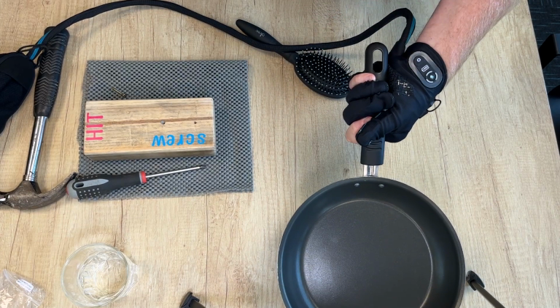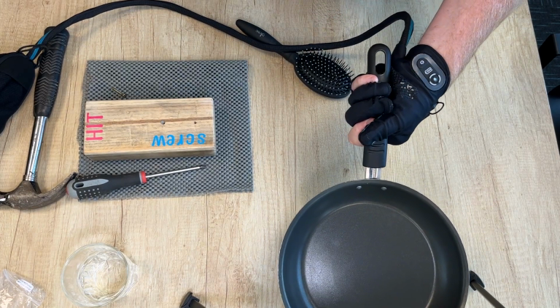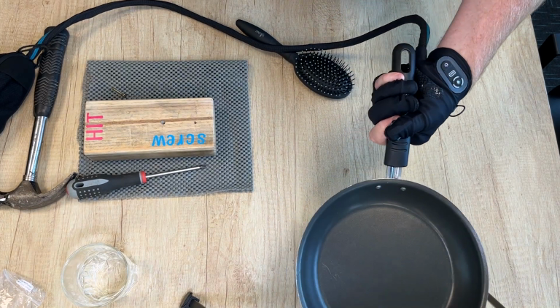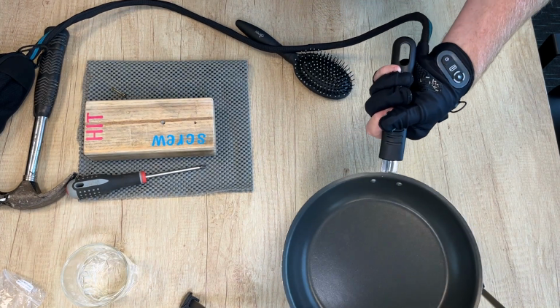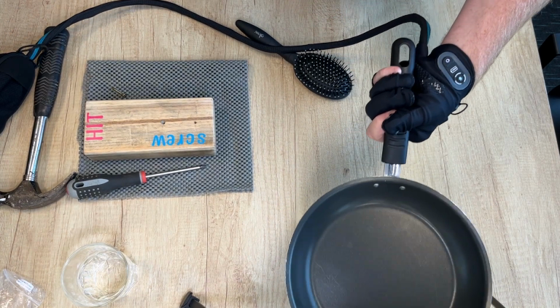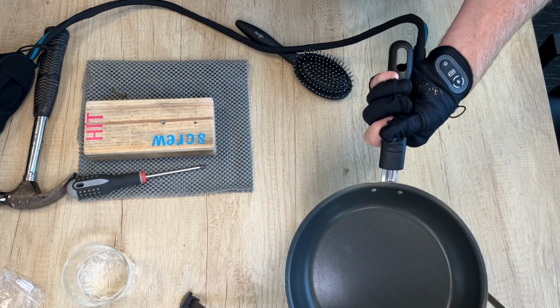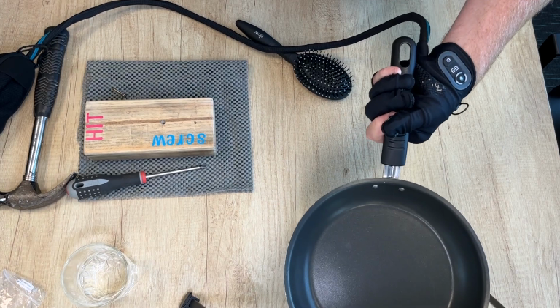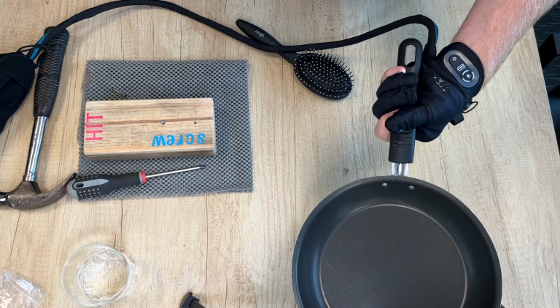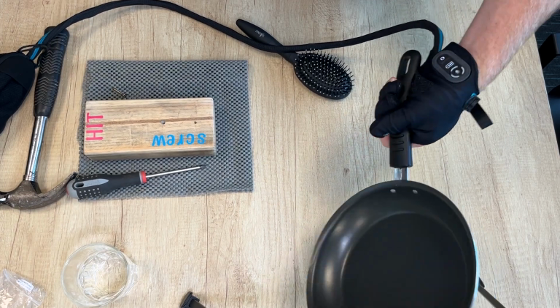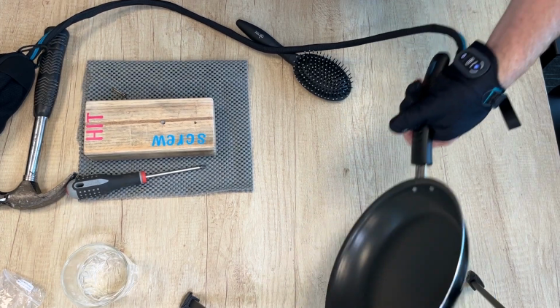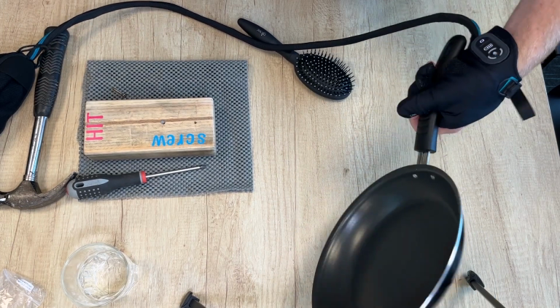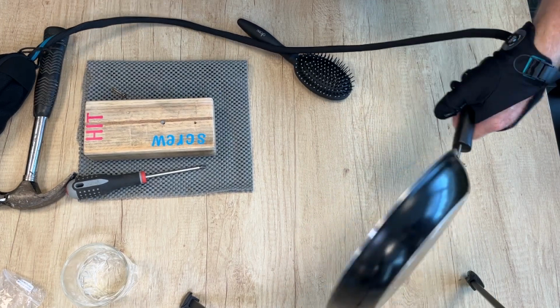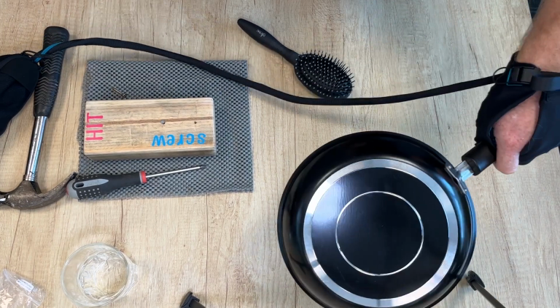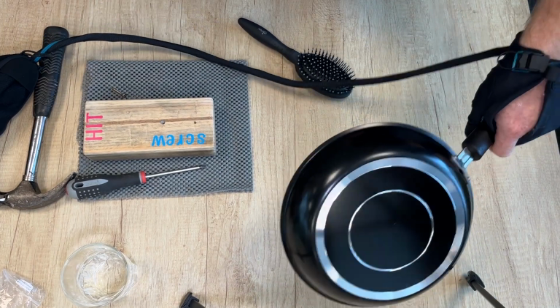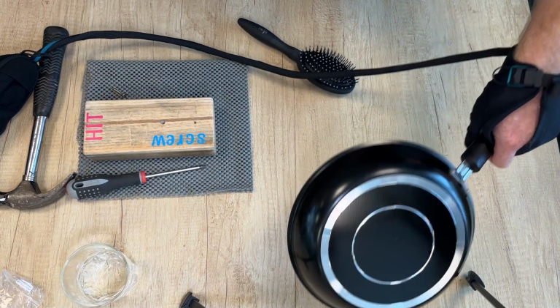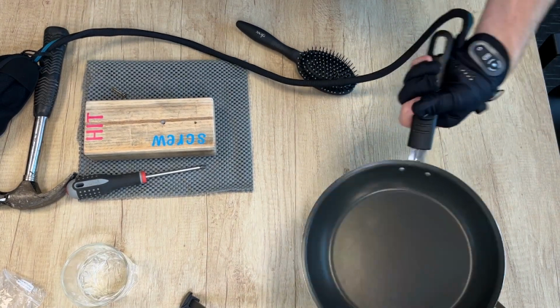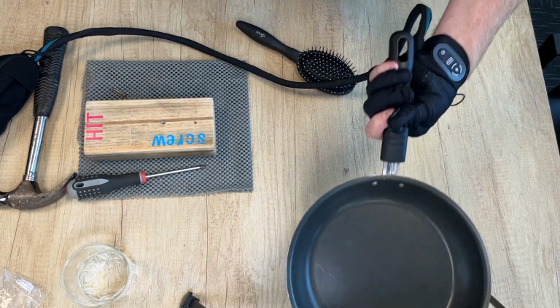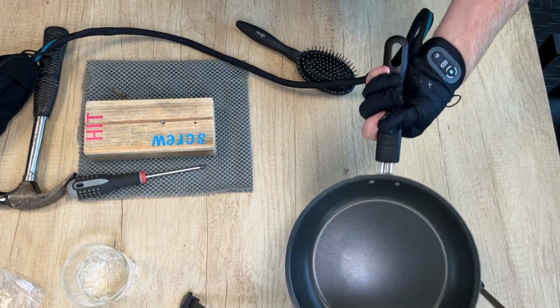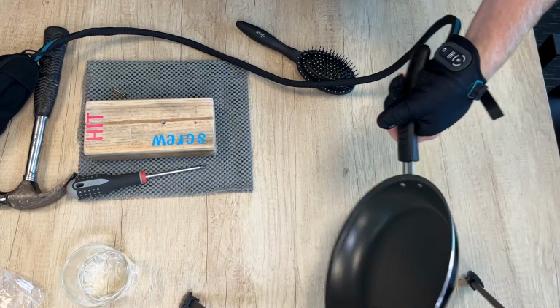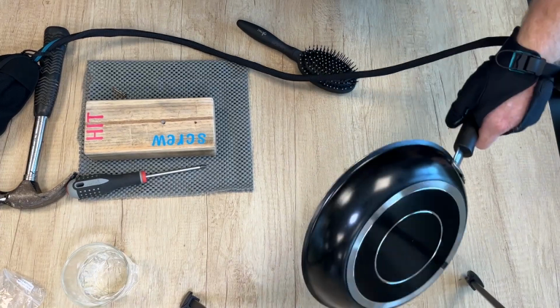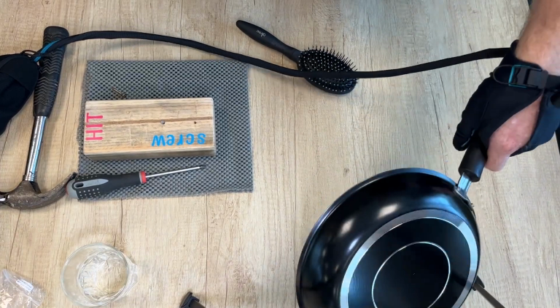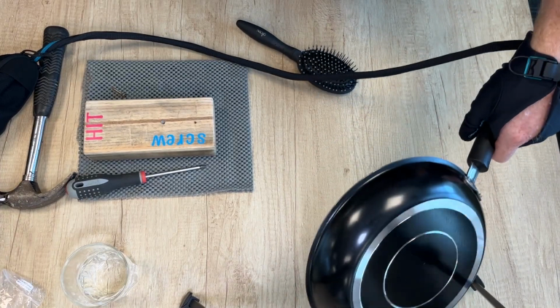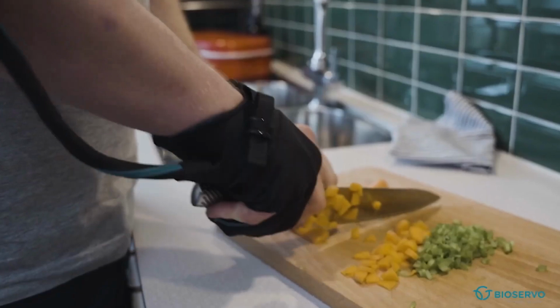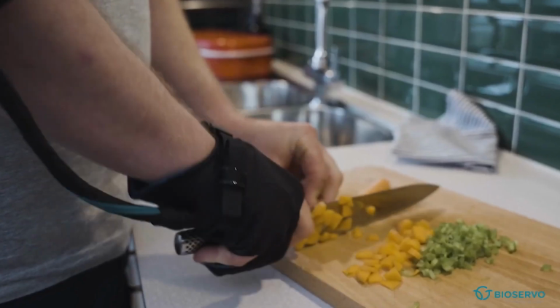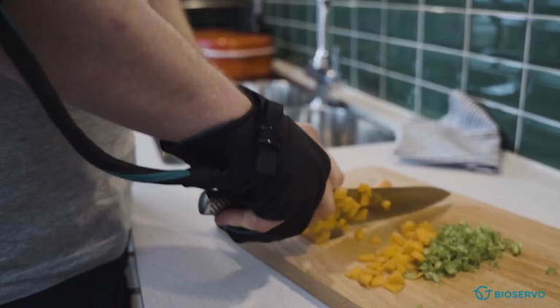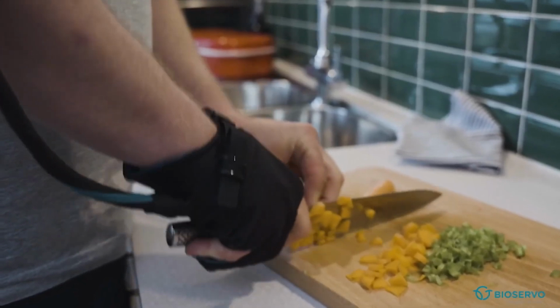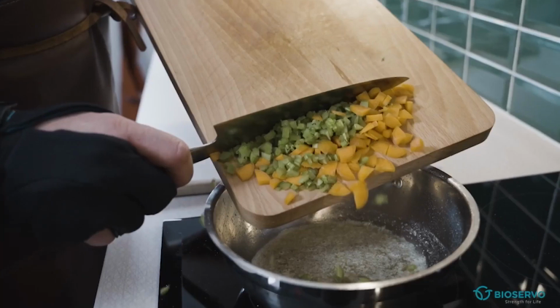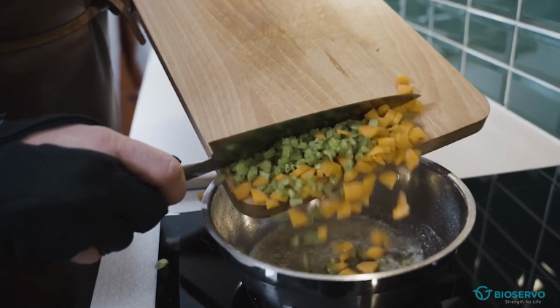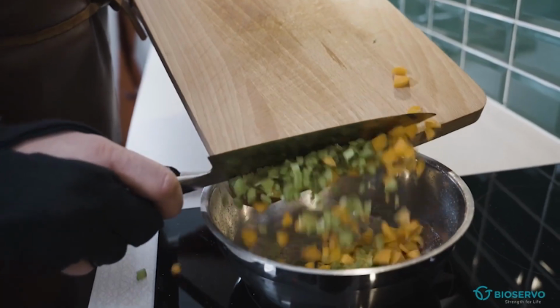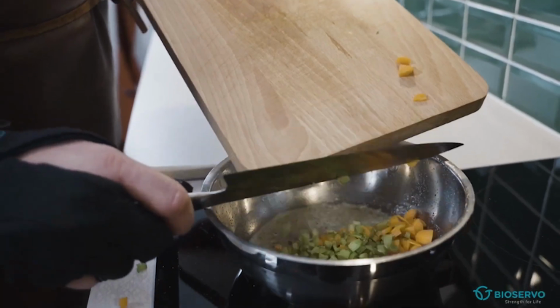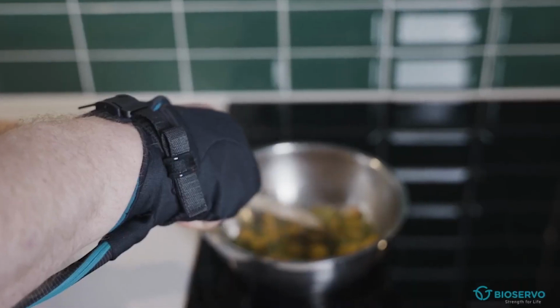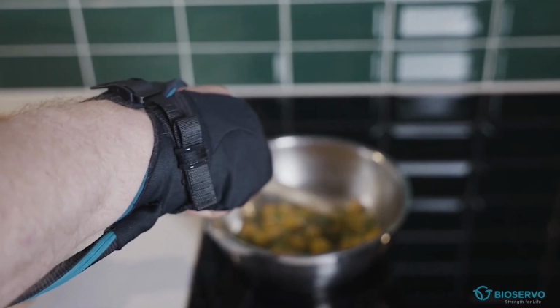We've got mechanics working with the Carbon Hand and going back to work, as well as people working as chefs — really challenging what they can do with the extra power and endurance it provides.